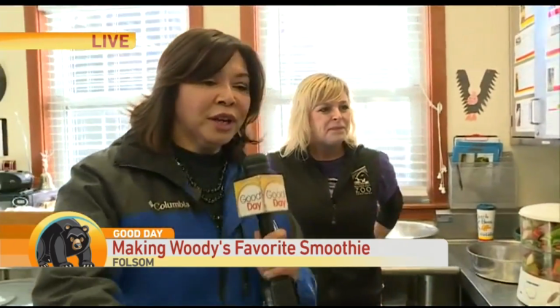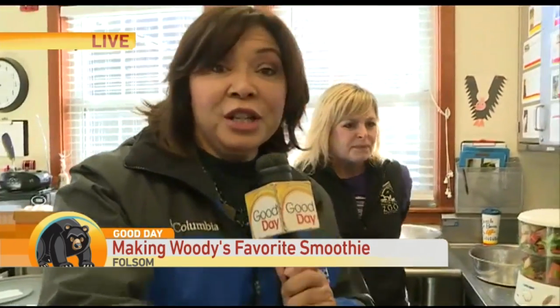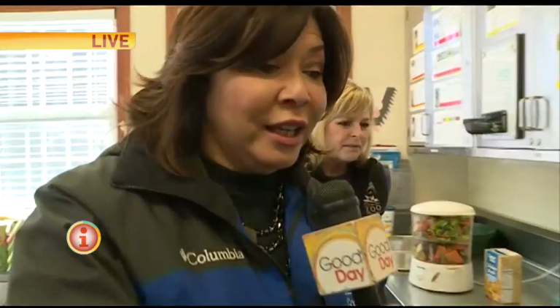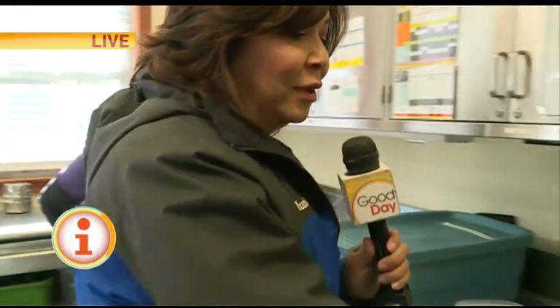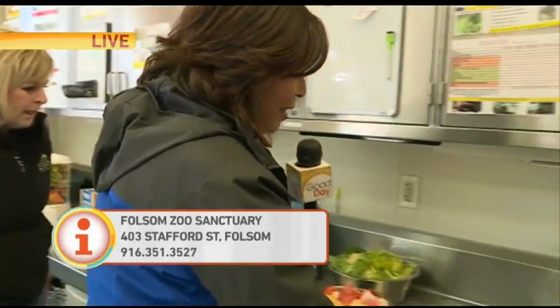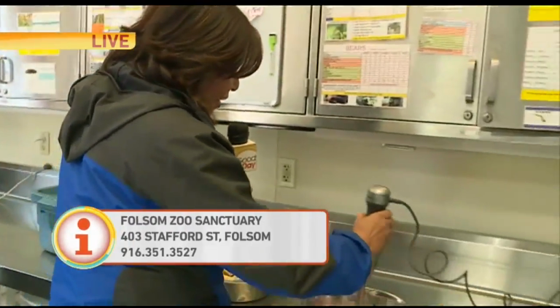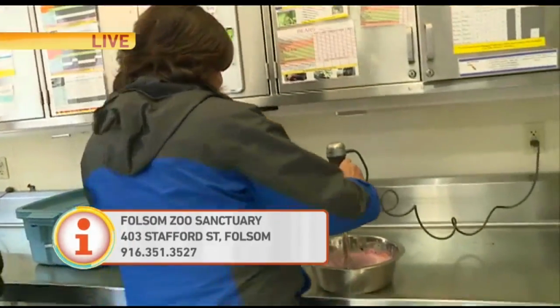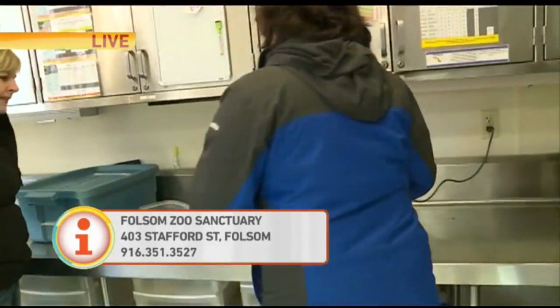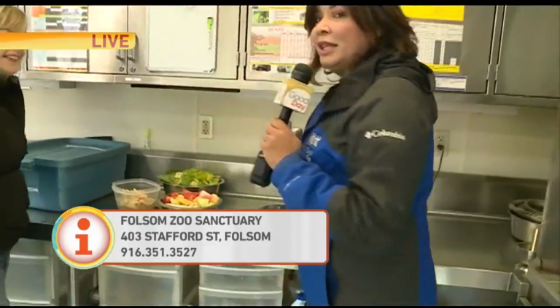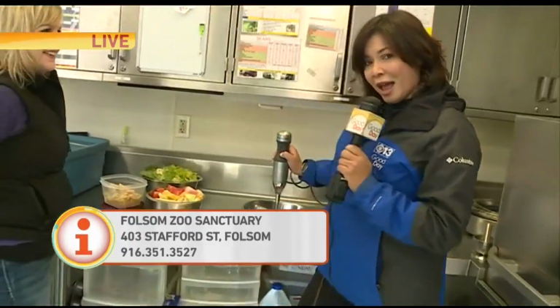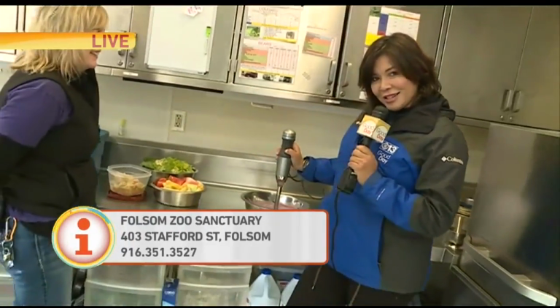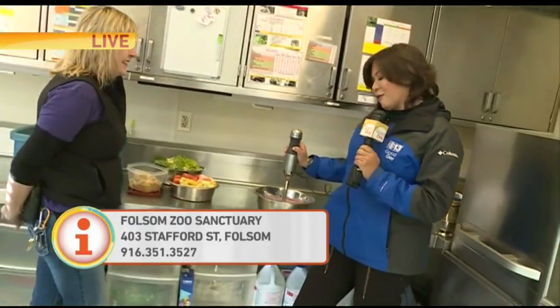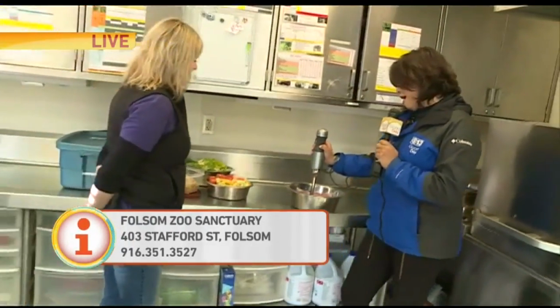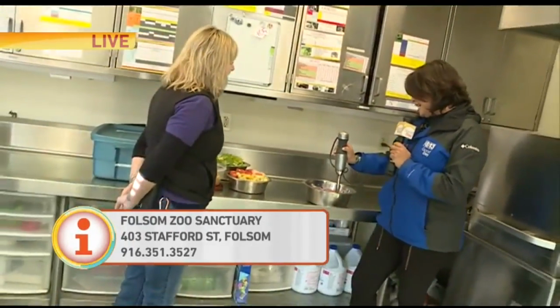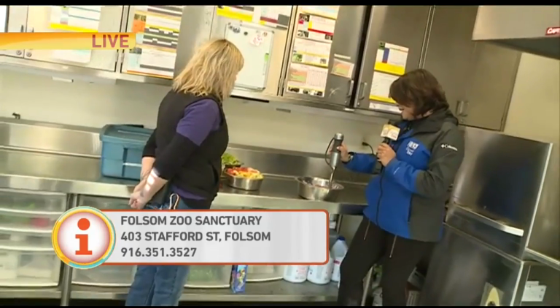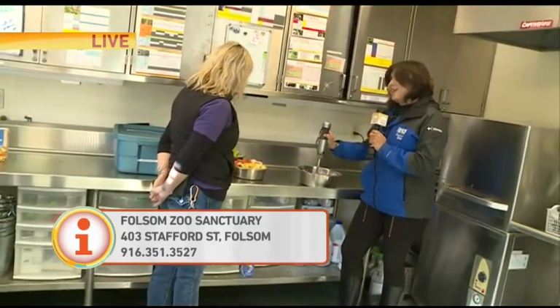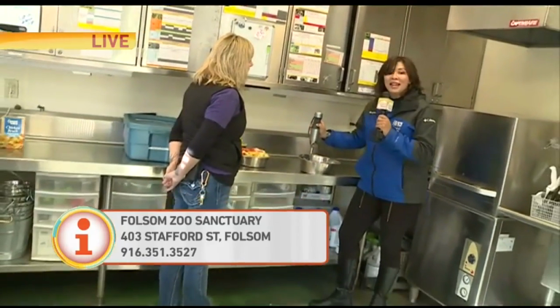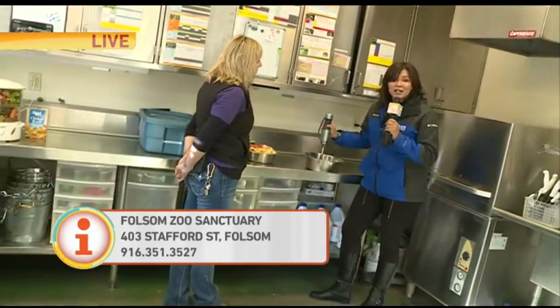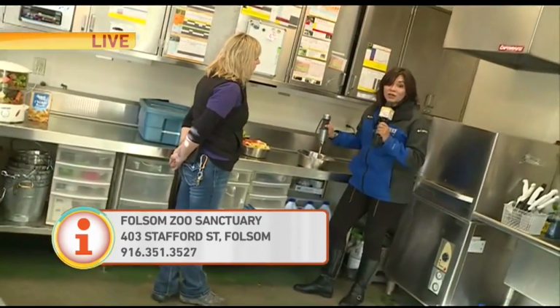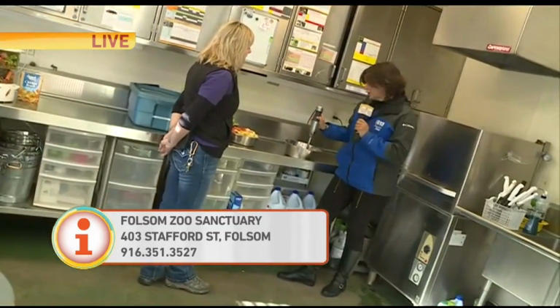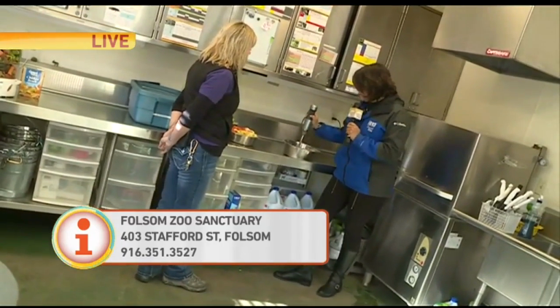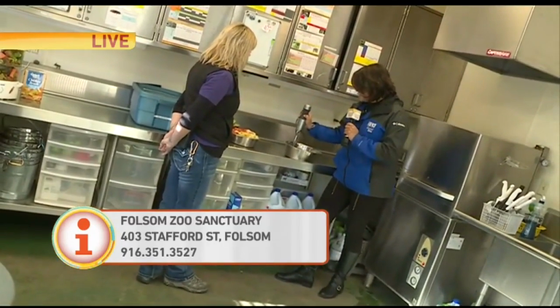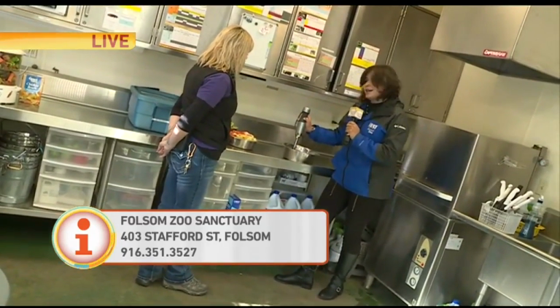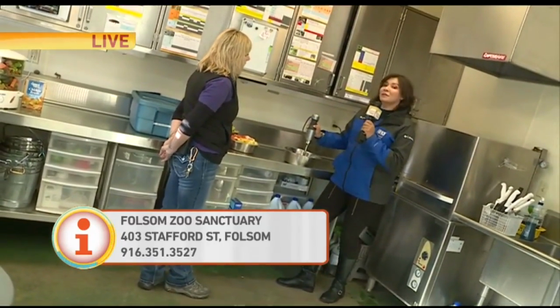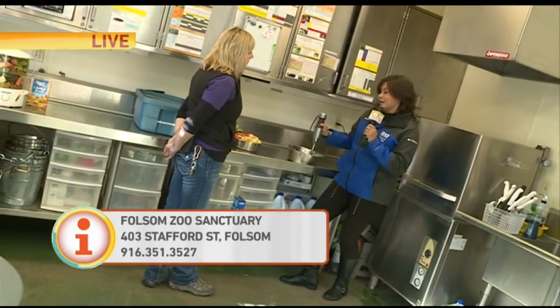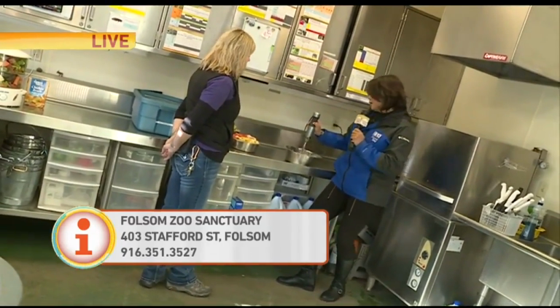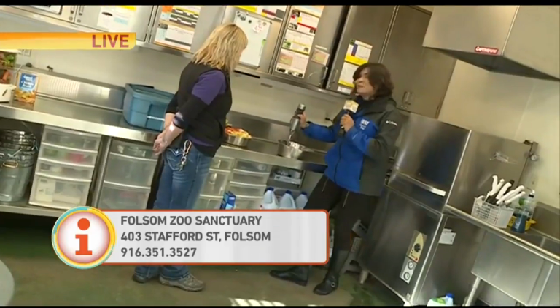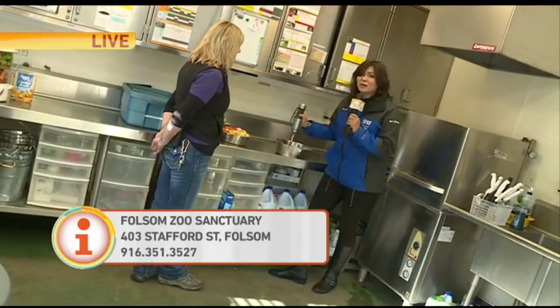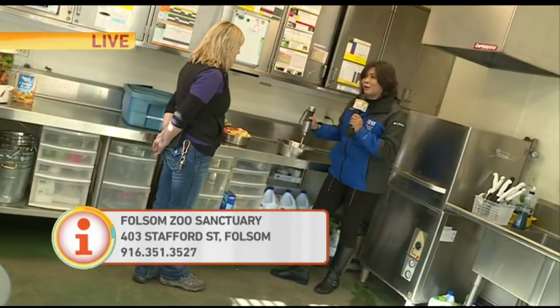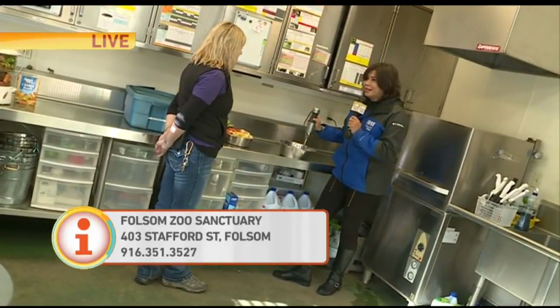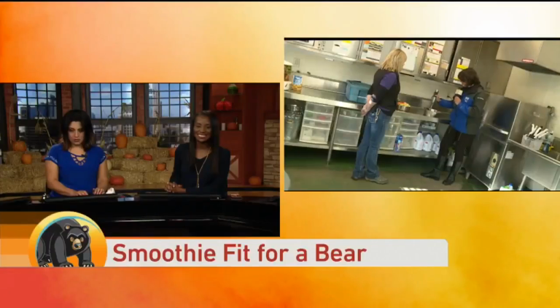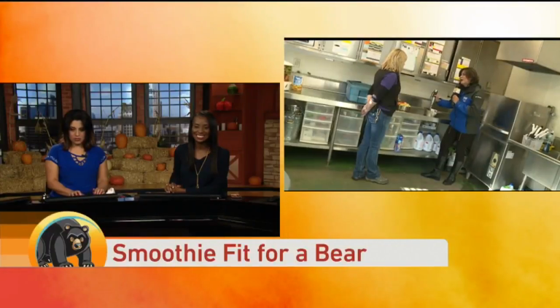So we're going to finish making the smoothie — our California smoothie for our bear. And then at the end of the show, we'll show you Woody actually getting his morning treats. This smells so good, by the way. Woody doesn't want it.